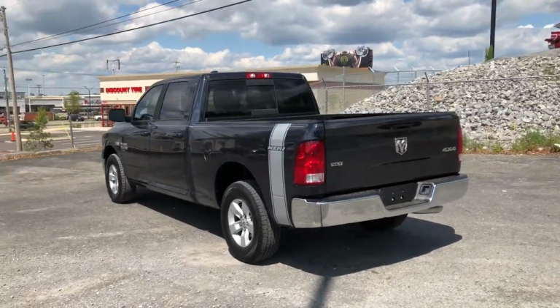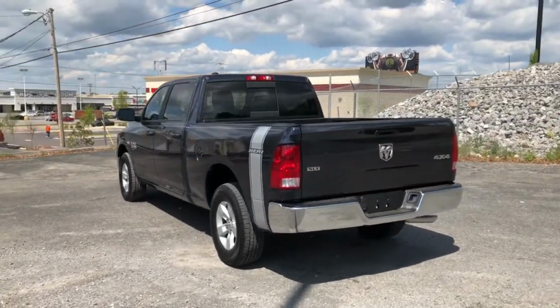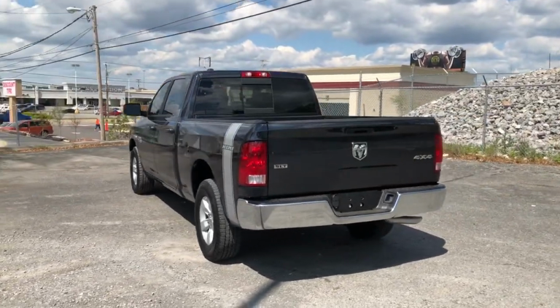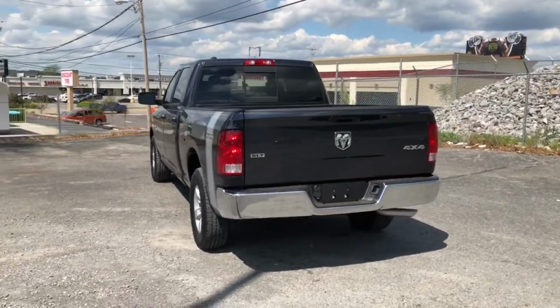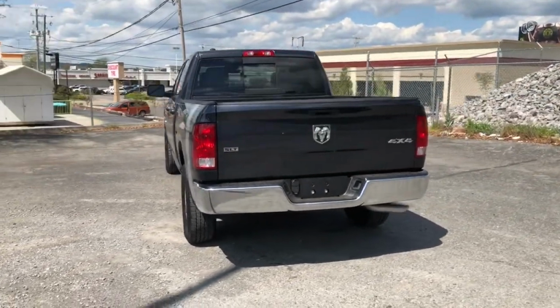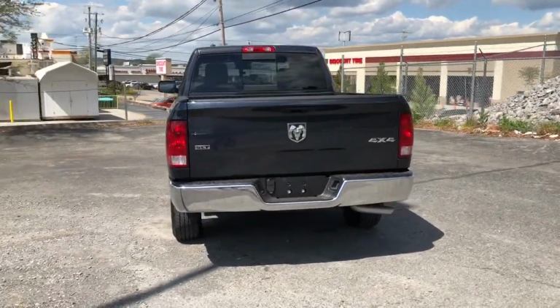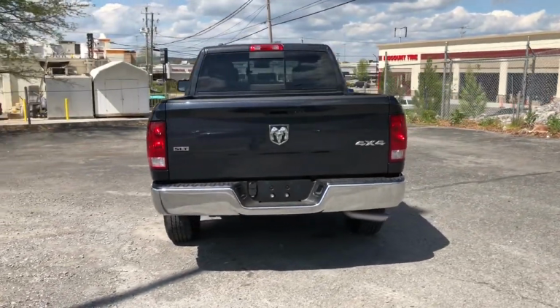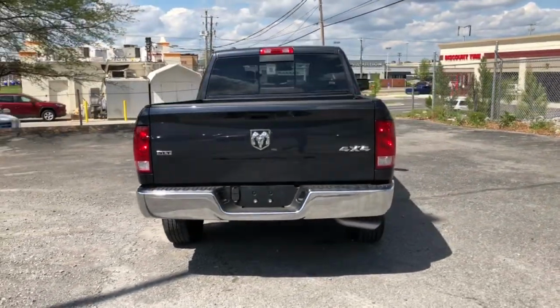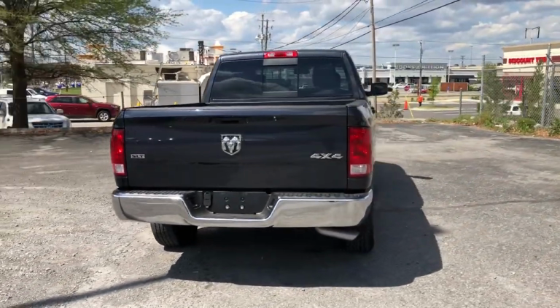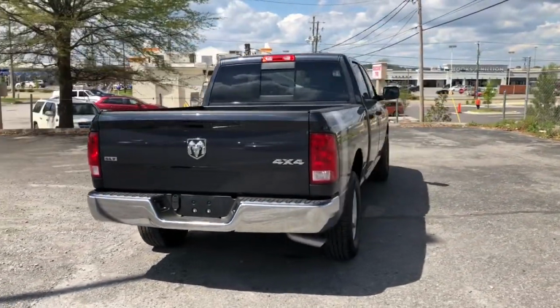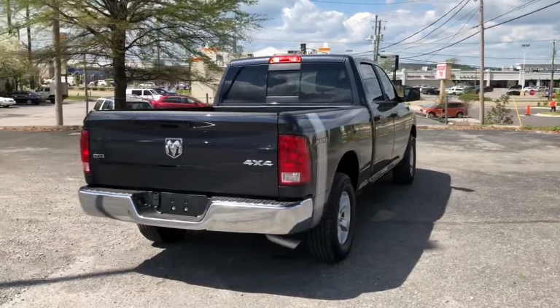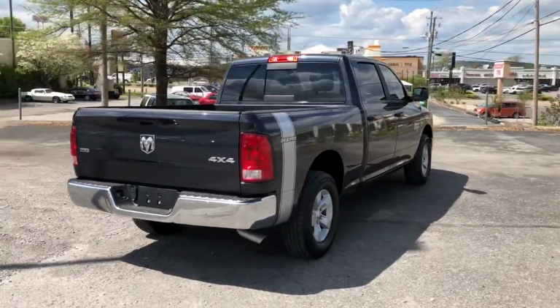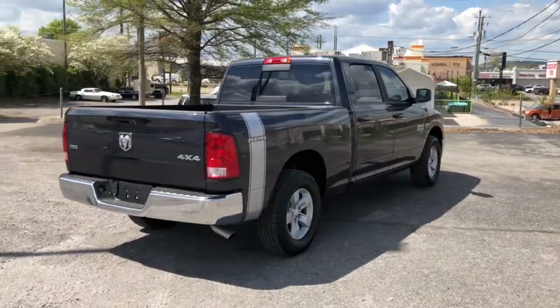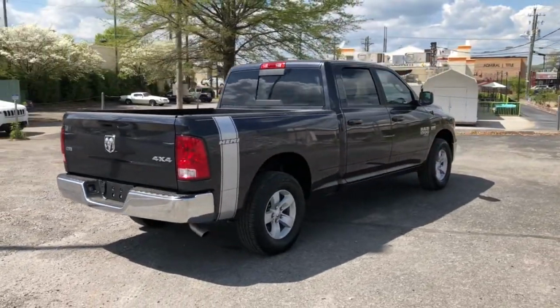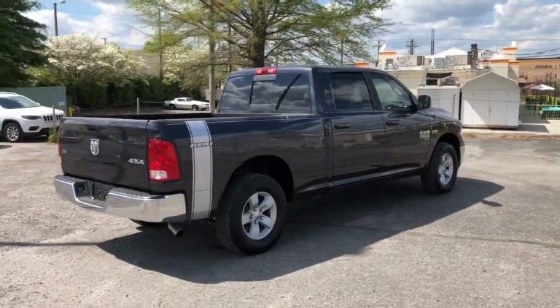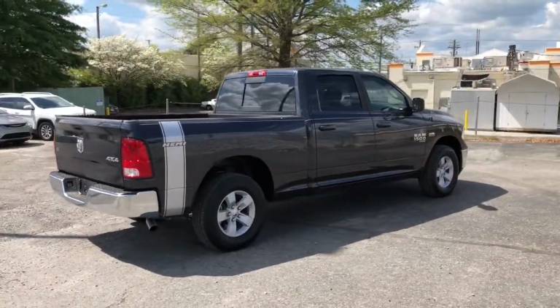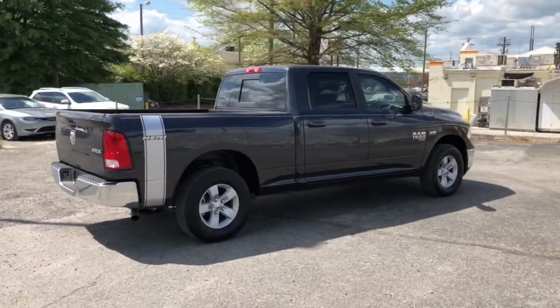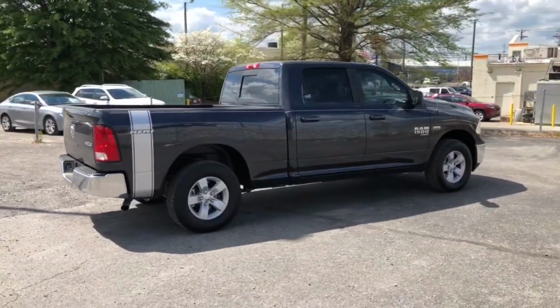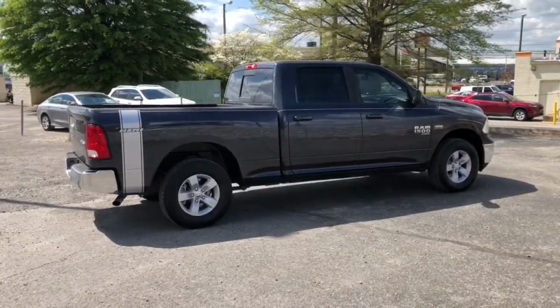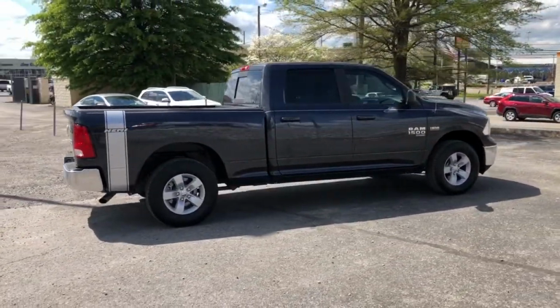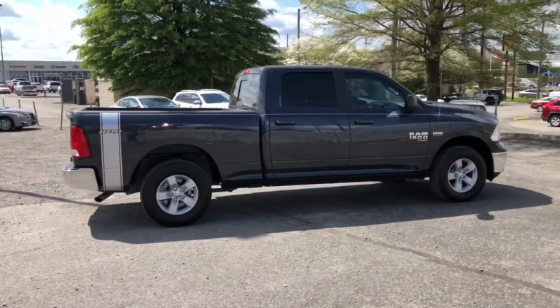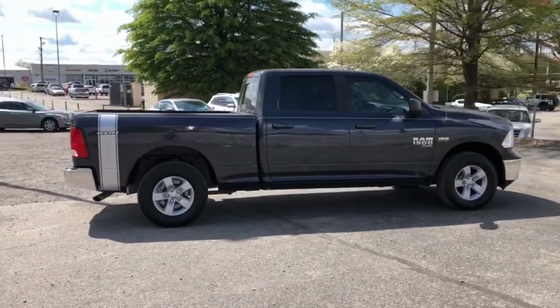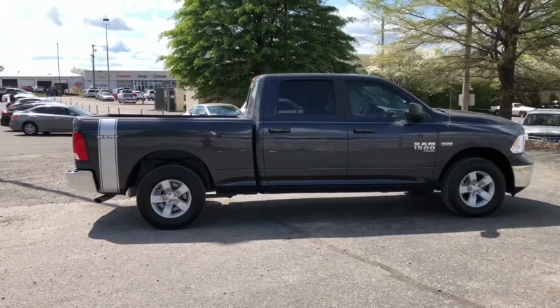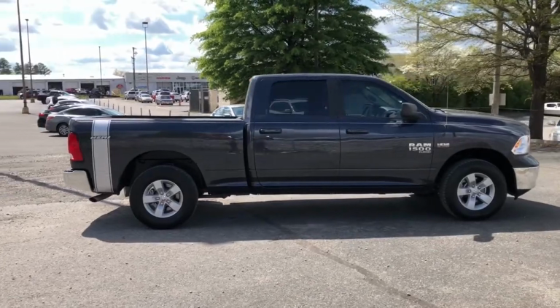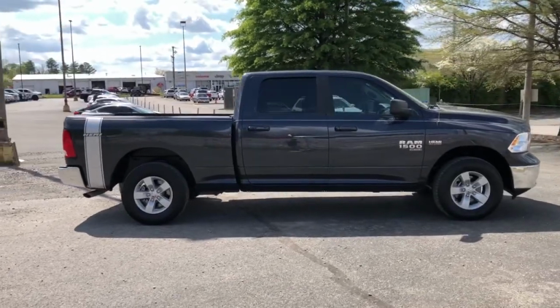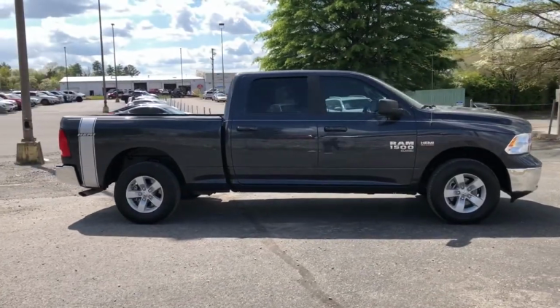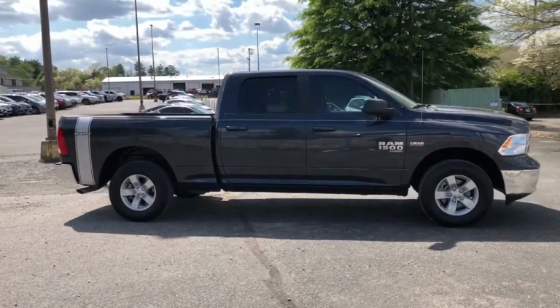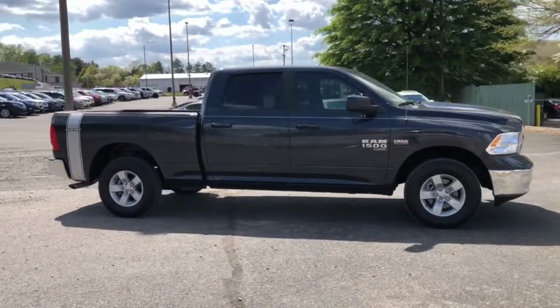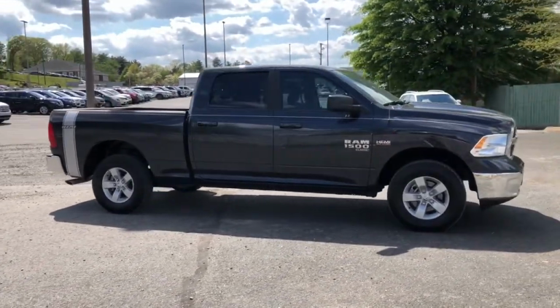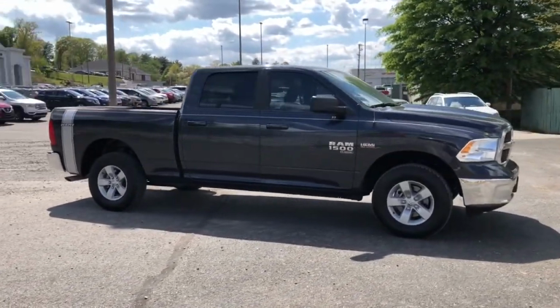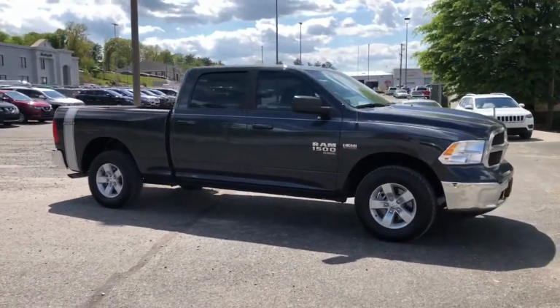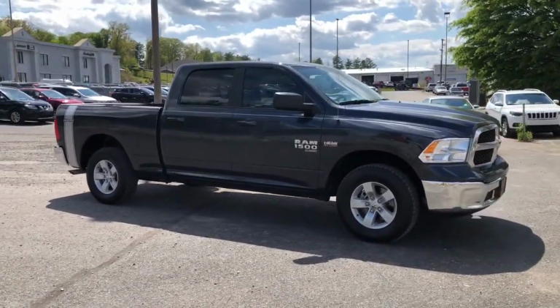Keyless entry, heated mirrors, backup camera, 4x4, 8-cylinder engine, satellite radio, iPod, MP3 input, aluminum wheels, electronic stability control, Bluetooth.